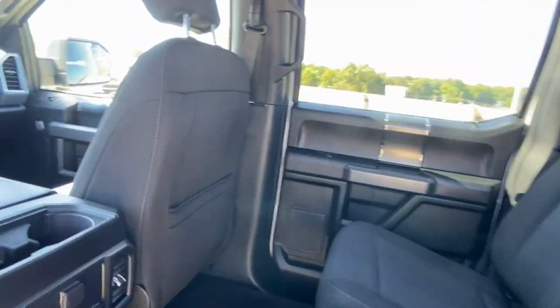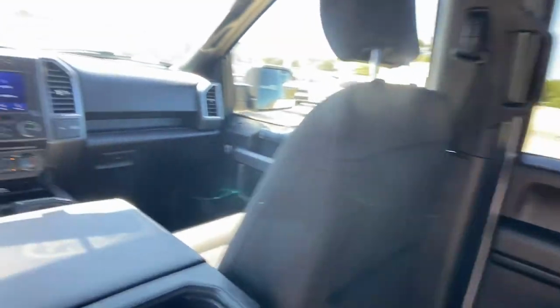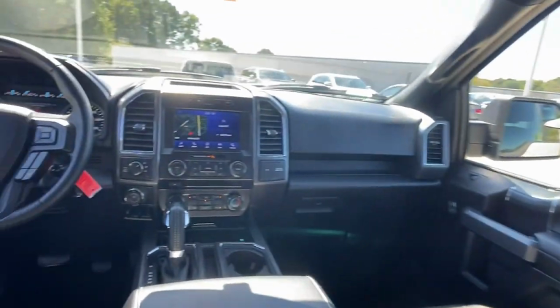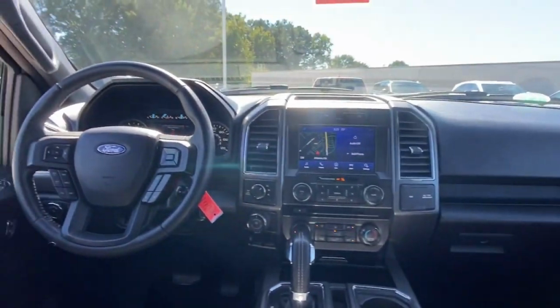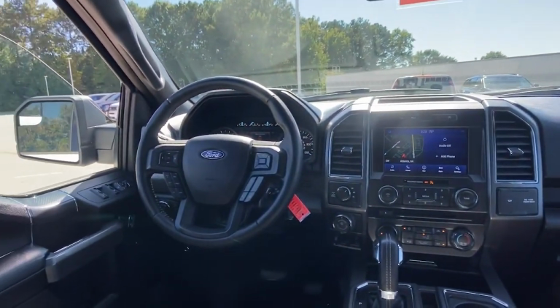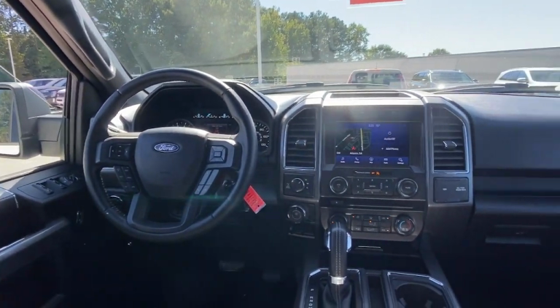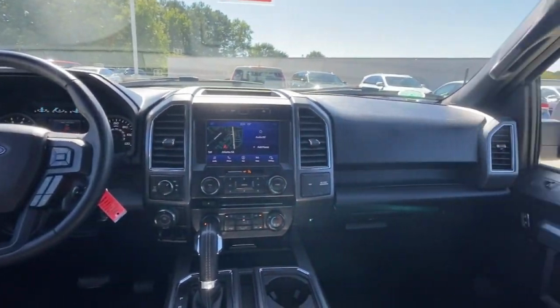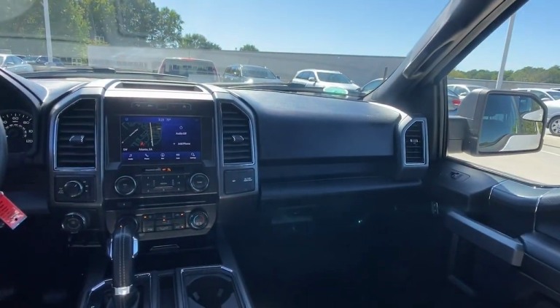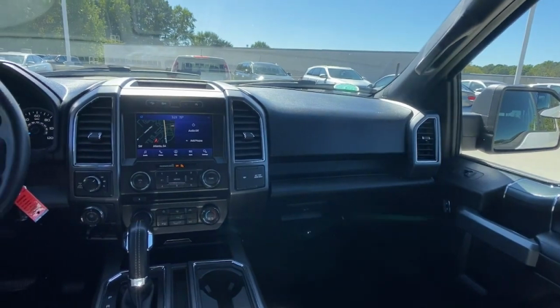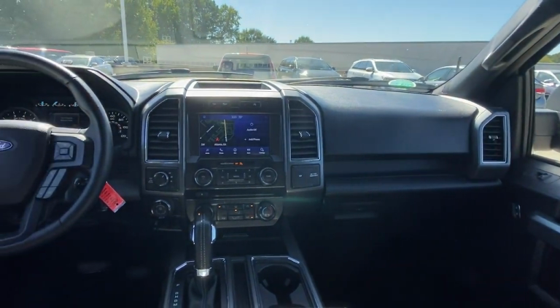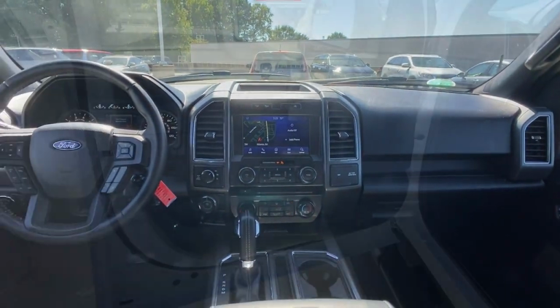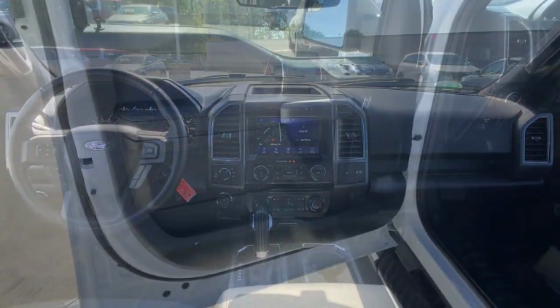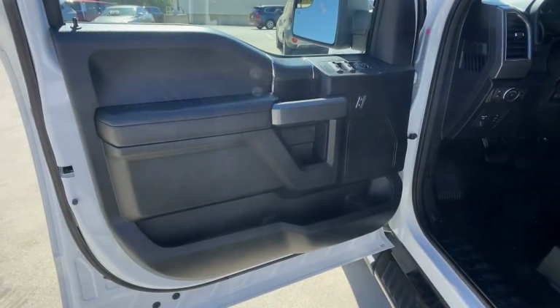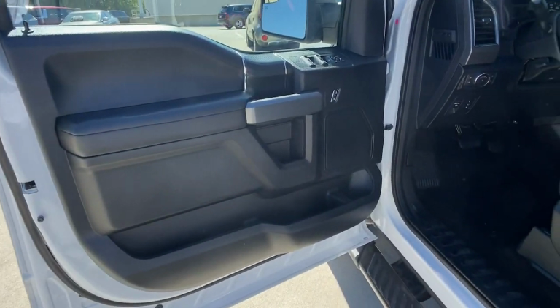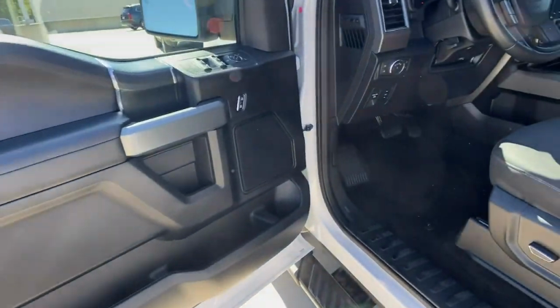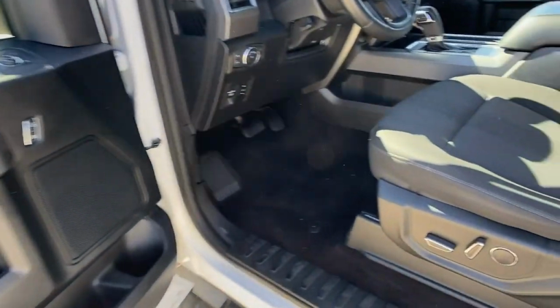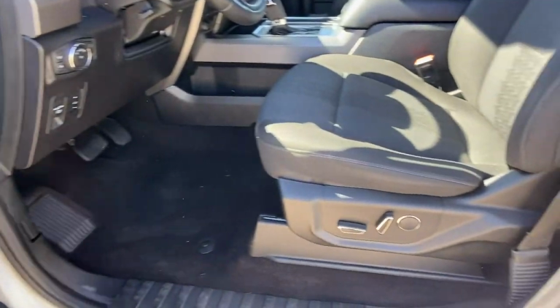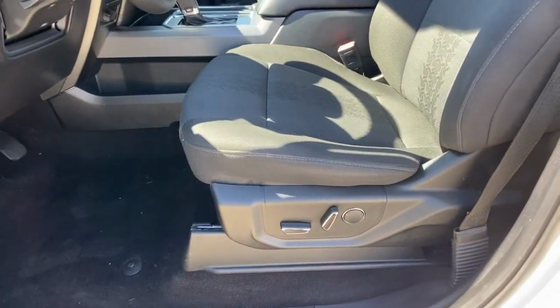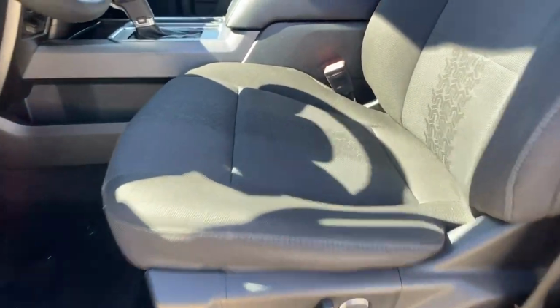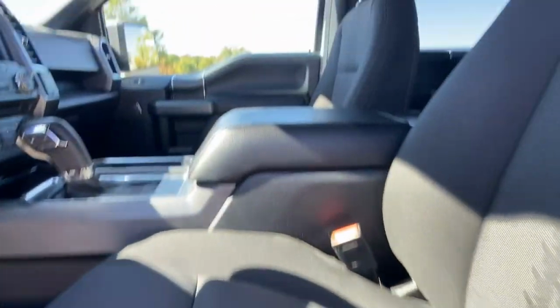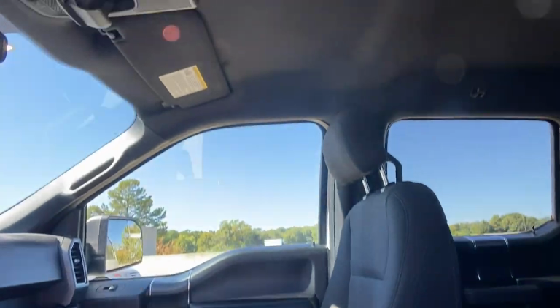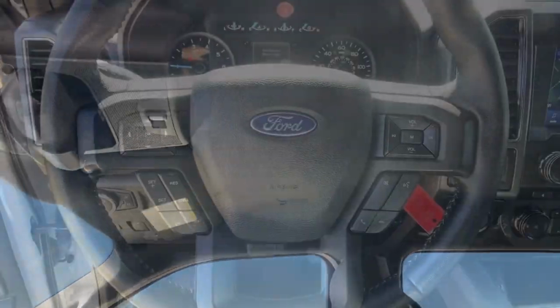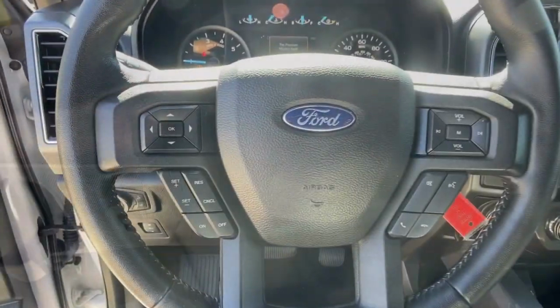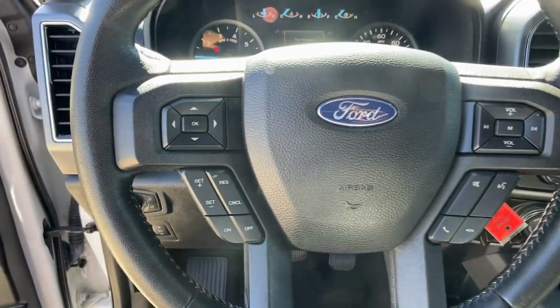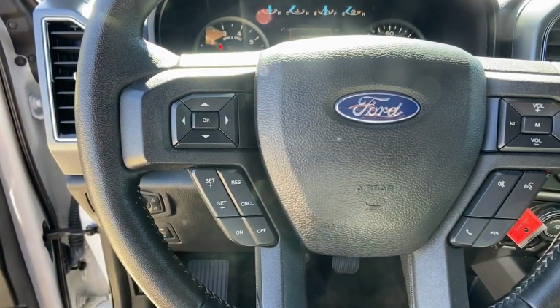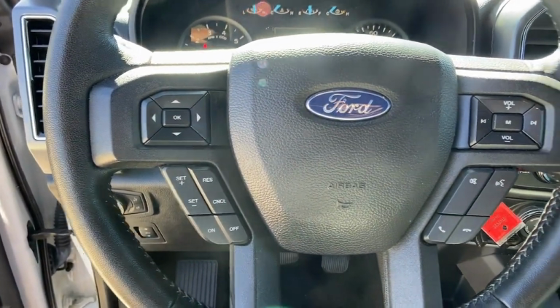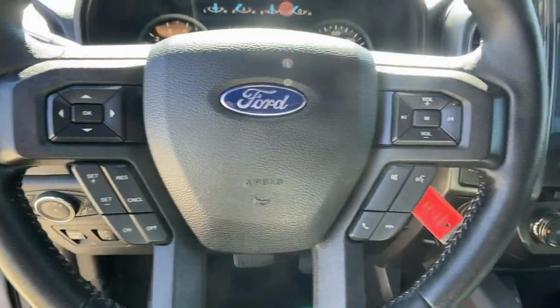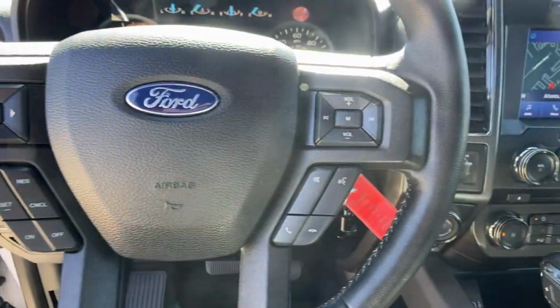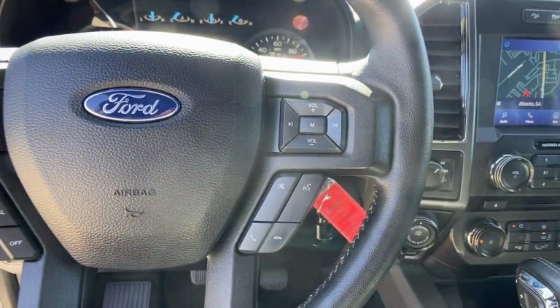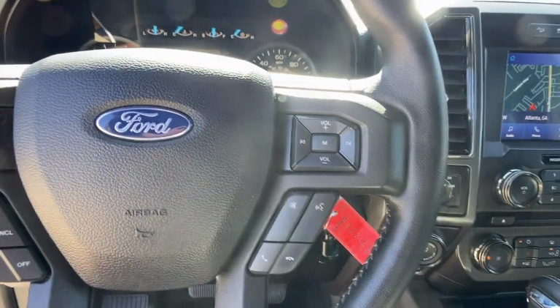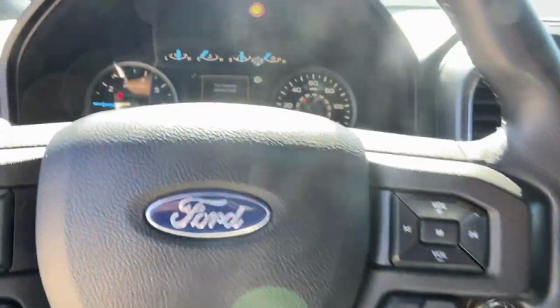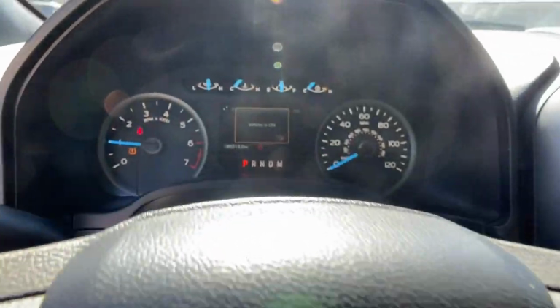Keyless entry, 8-cylinder engine, fog lamps, V6 cylinder engine, backup camera, passenger adjustable lumbar, stability control, tow hooks, intermittent wipers, traction control.